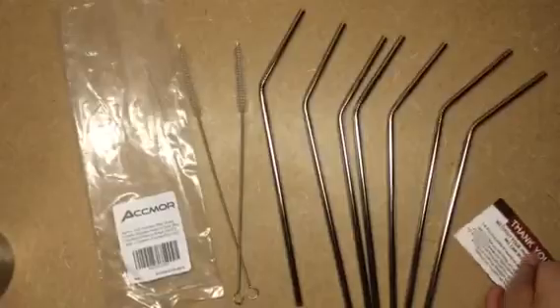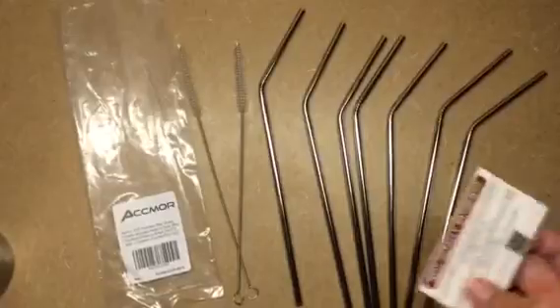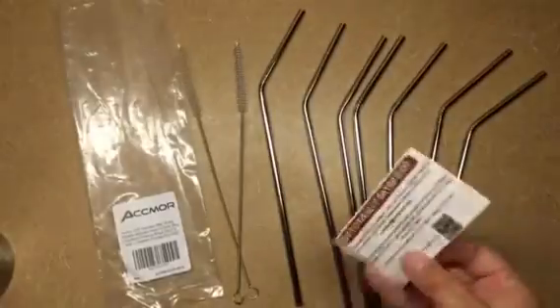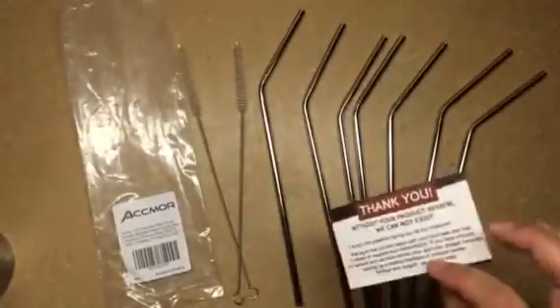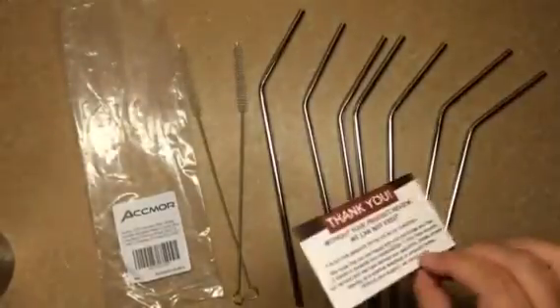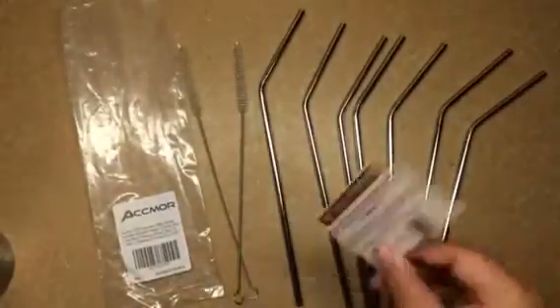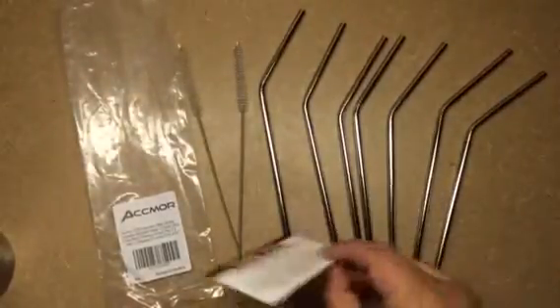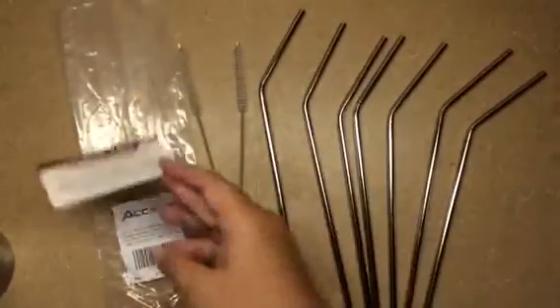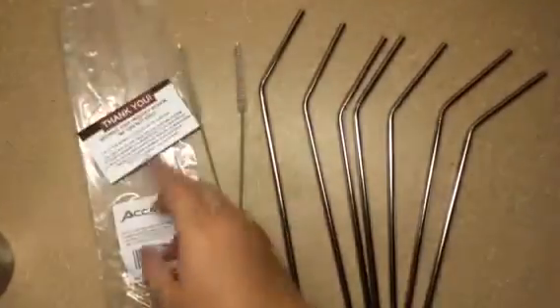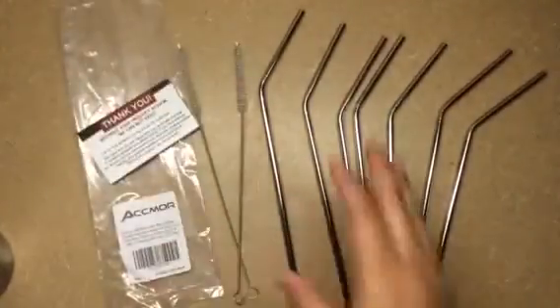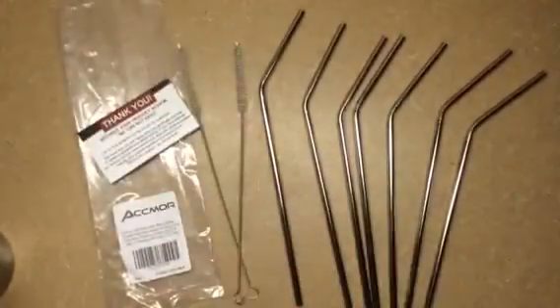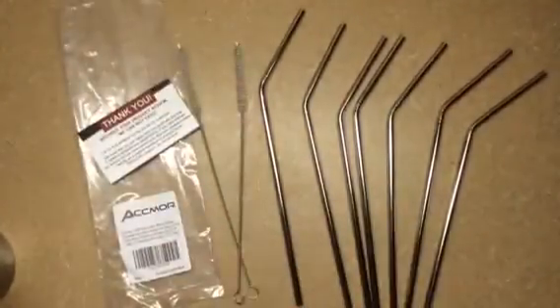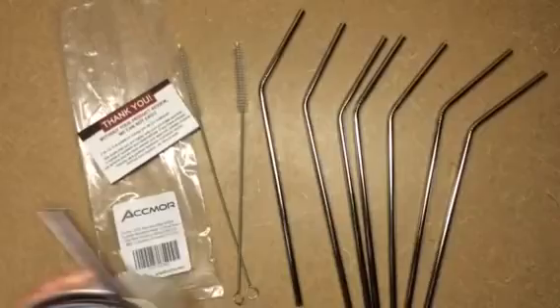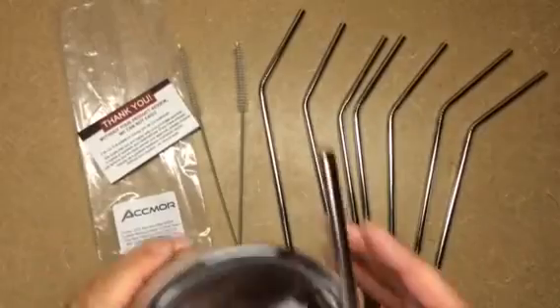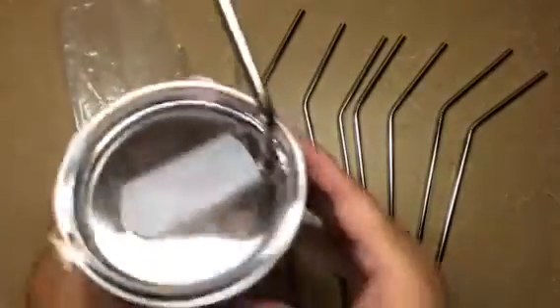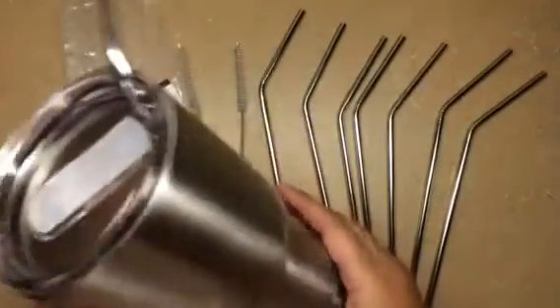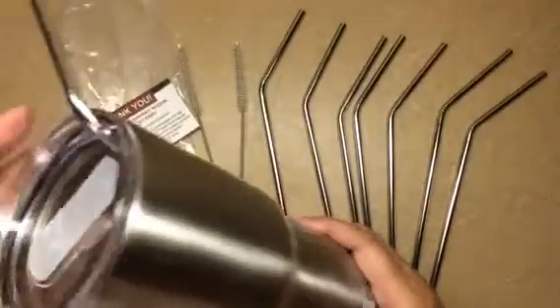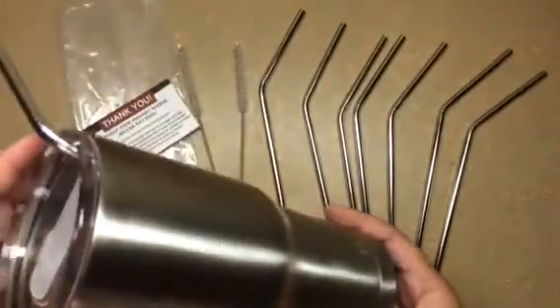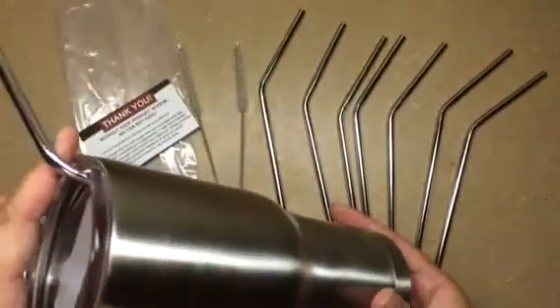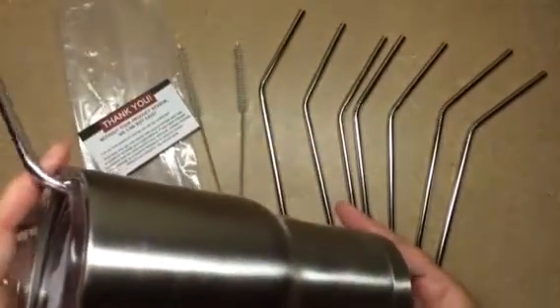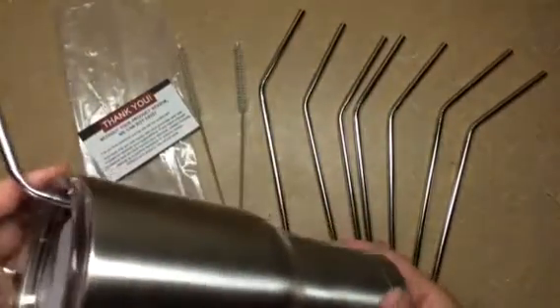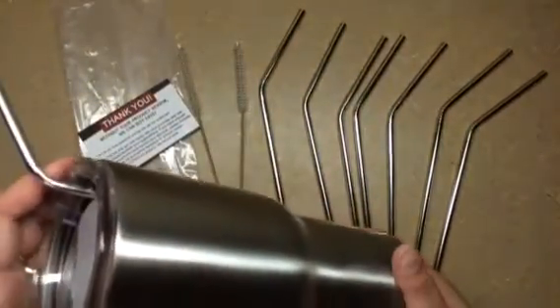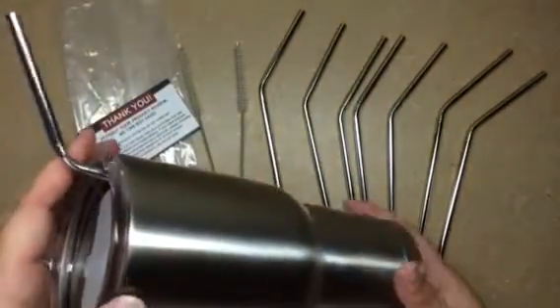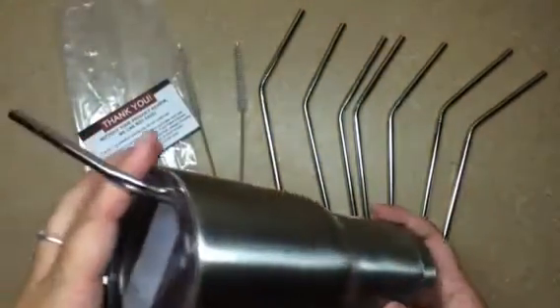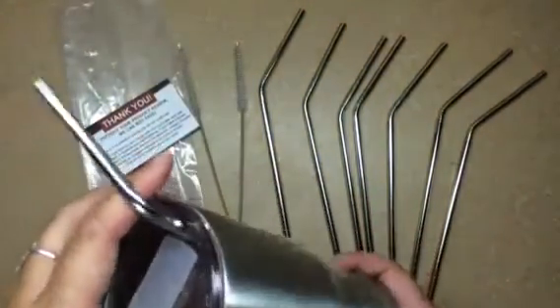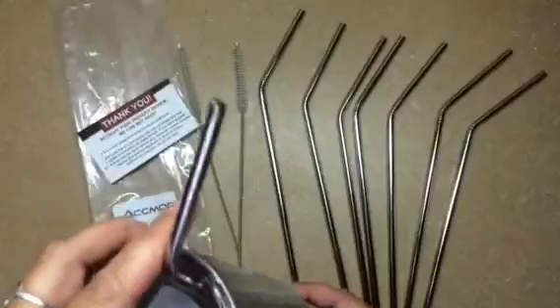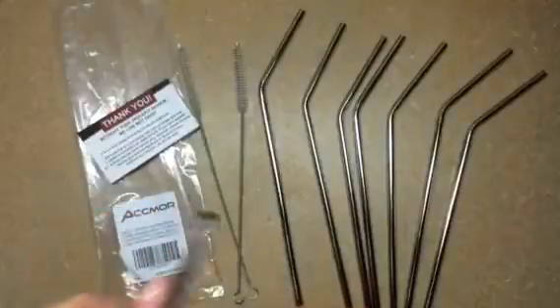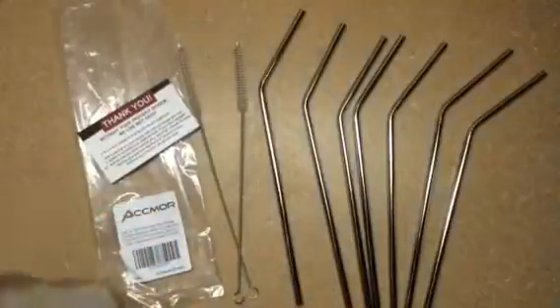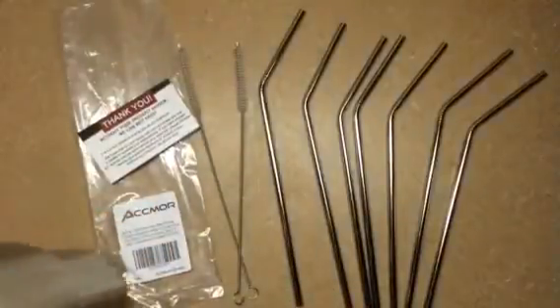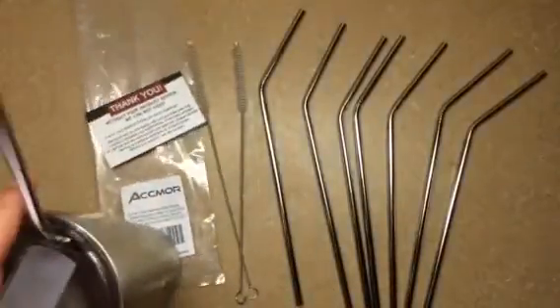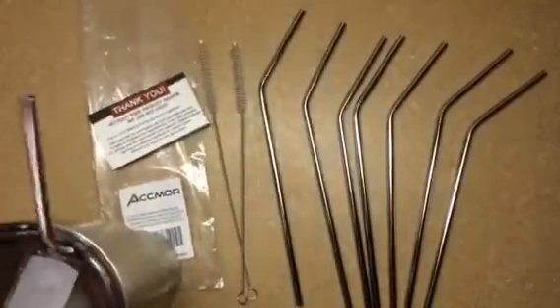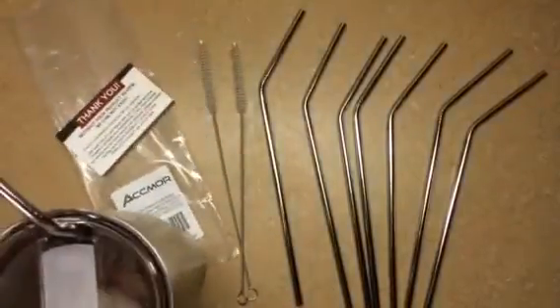It also comes with just a card that if you're not totally satisfied, you can give them a call. And of course, here is my stainless steel tumbler. I have a variety of these different tumblers.